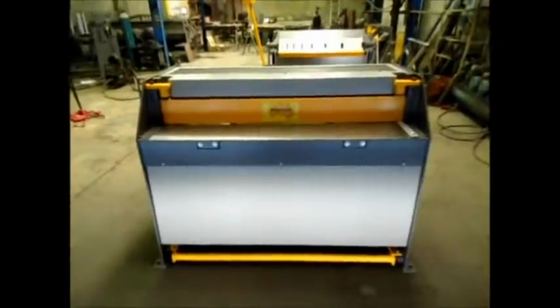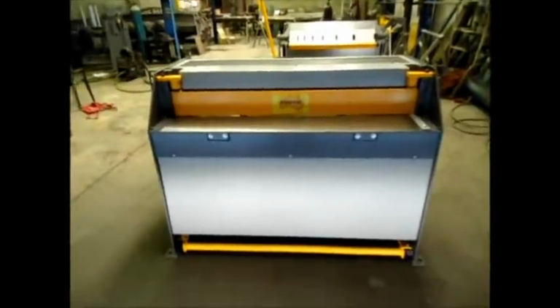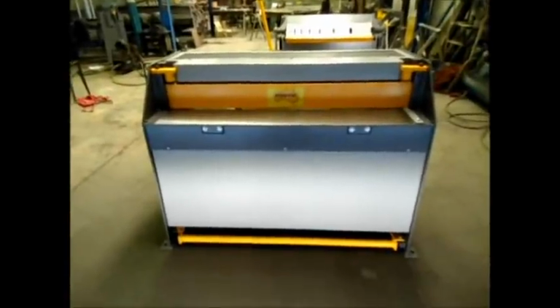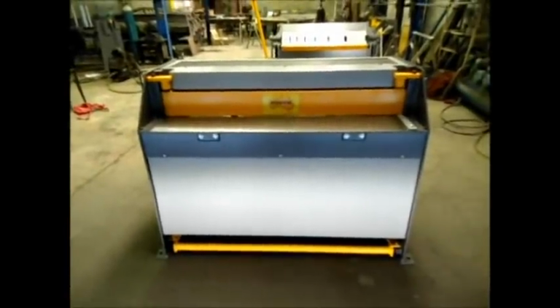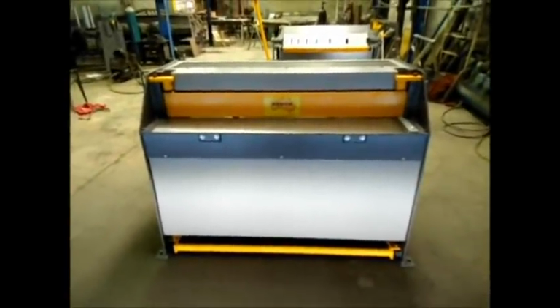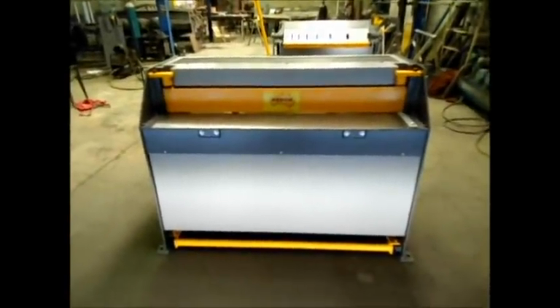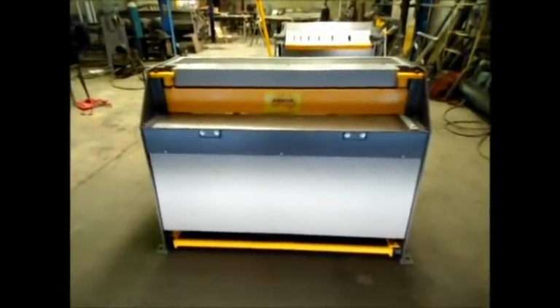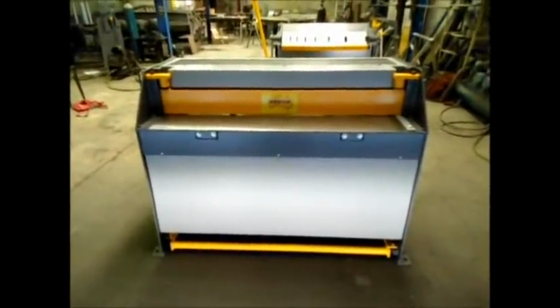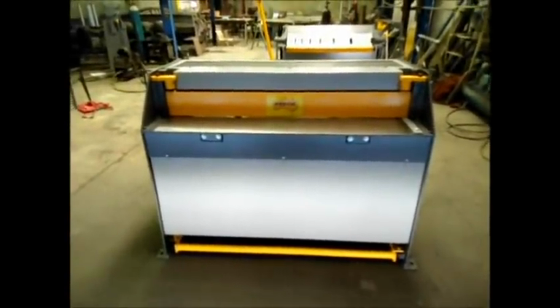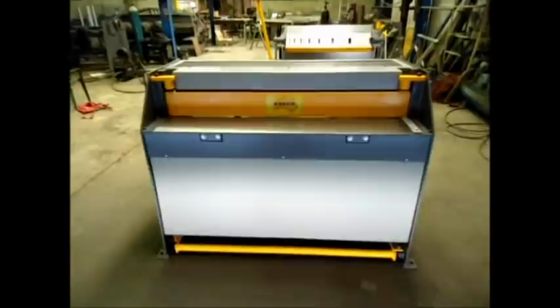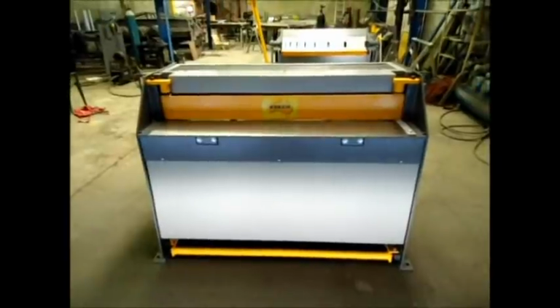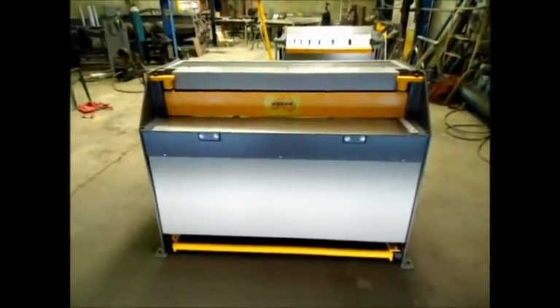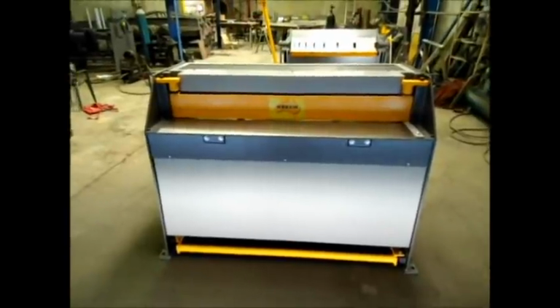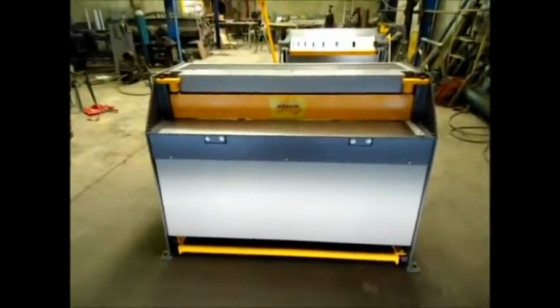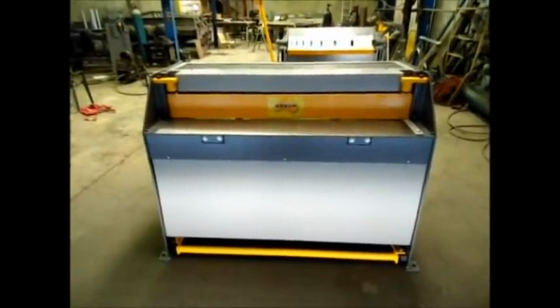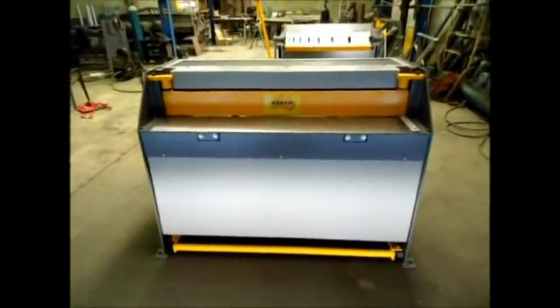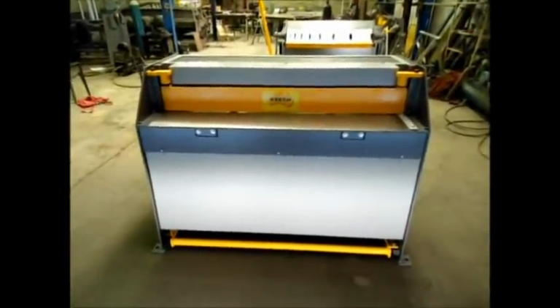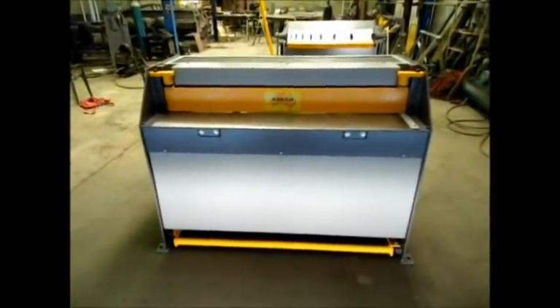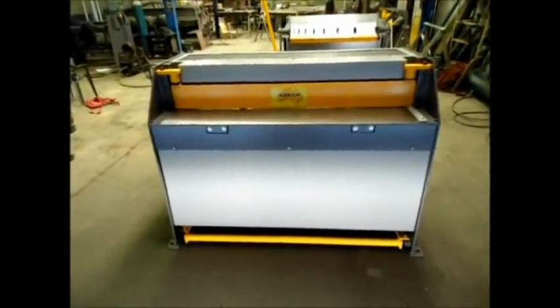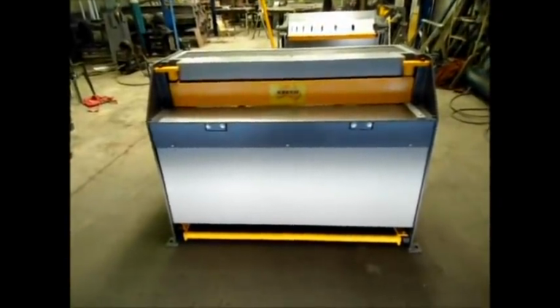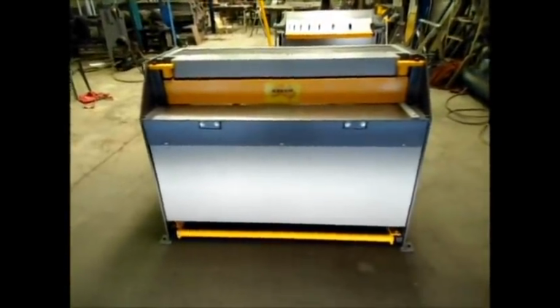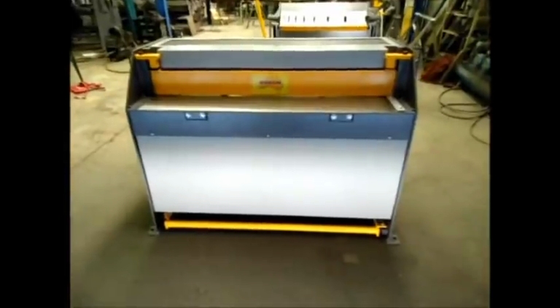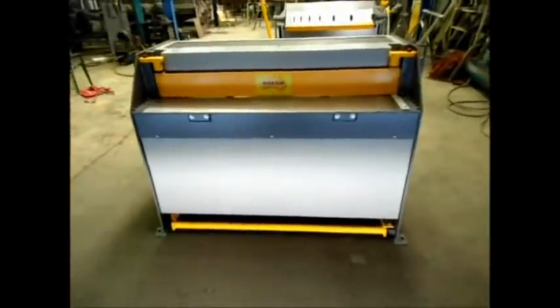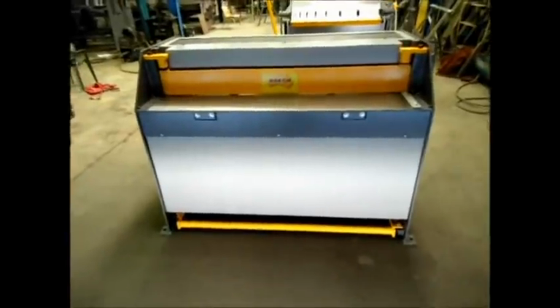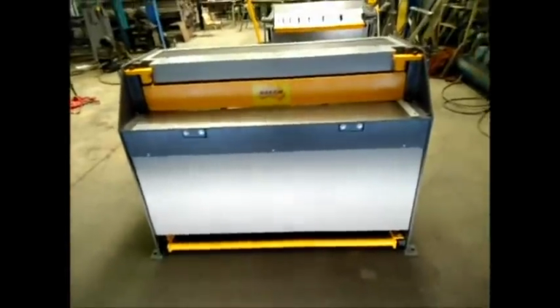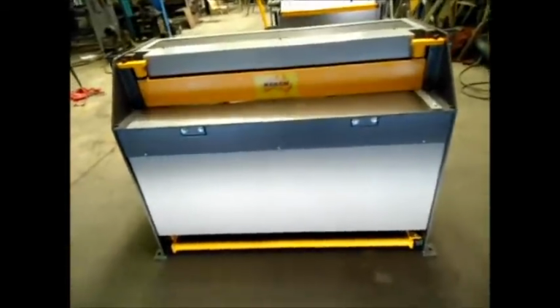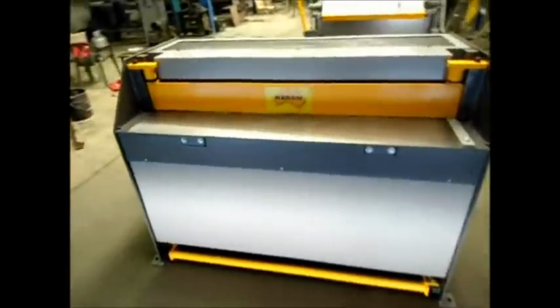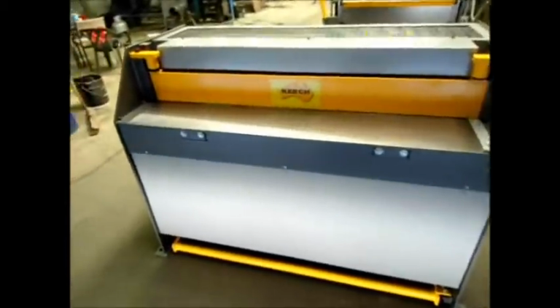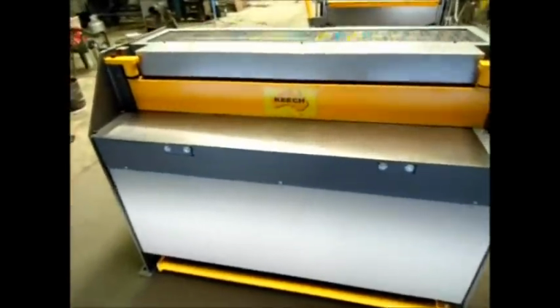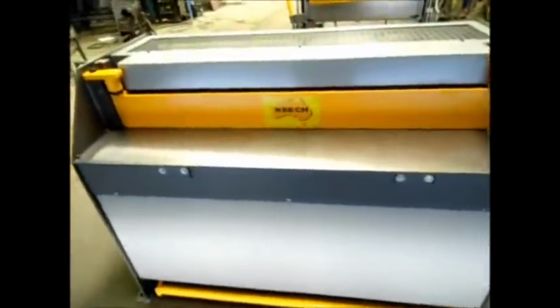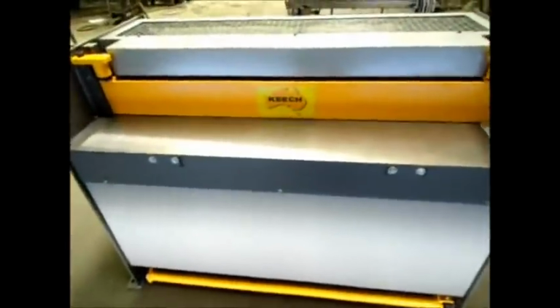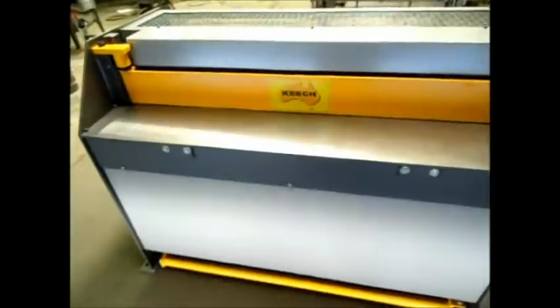Hi, welcome to Keech Engineering. Today we are going to look at our 1250mm by 3mm Australian made hydraulic guillotine. This model is a single phase model and we can also make three phase.